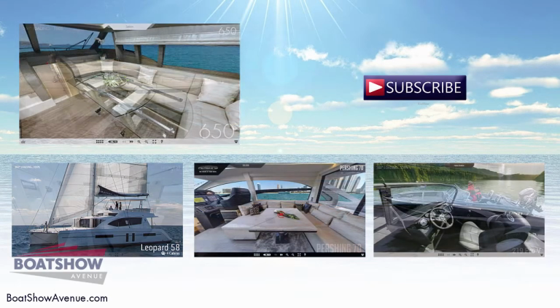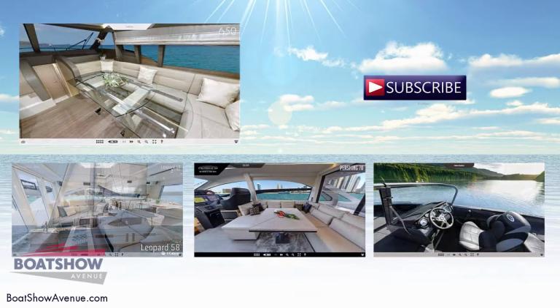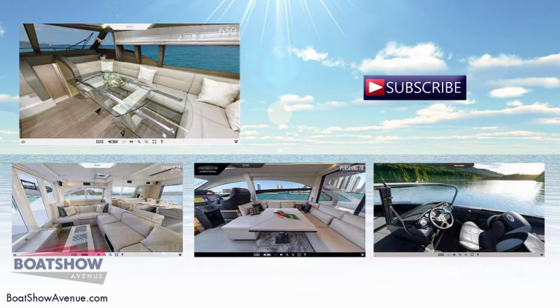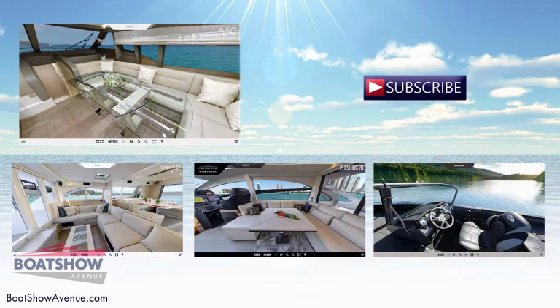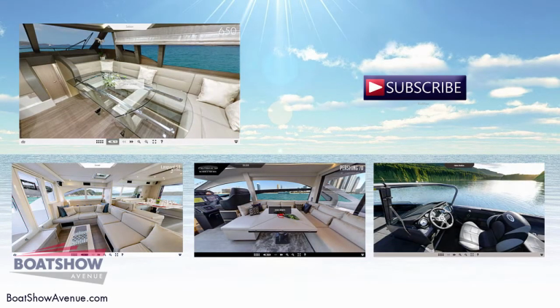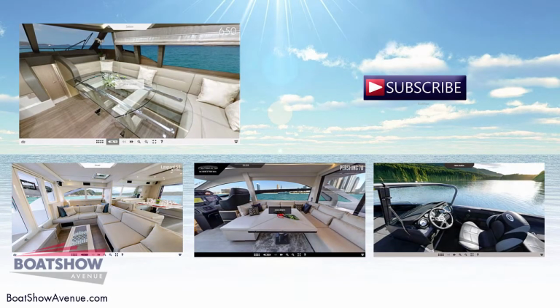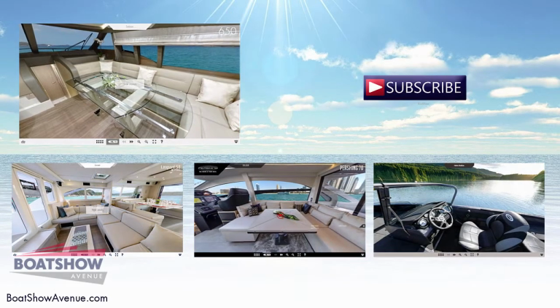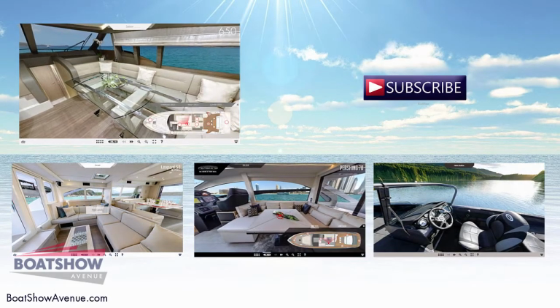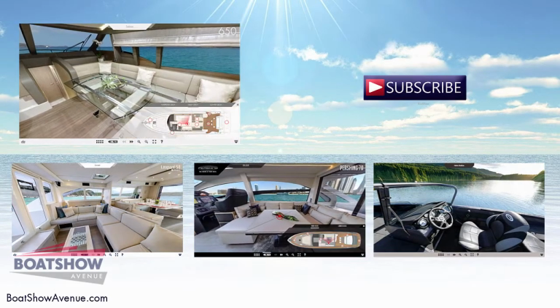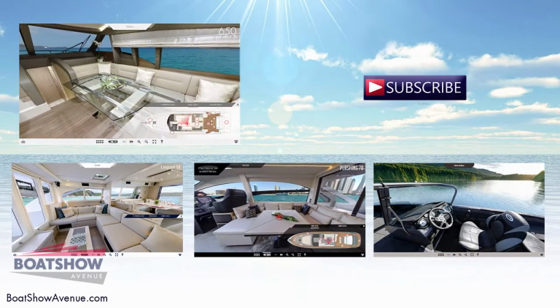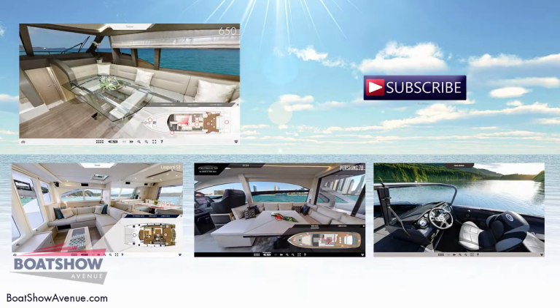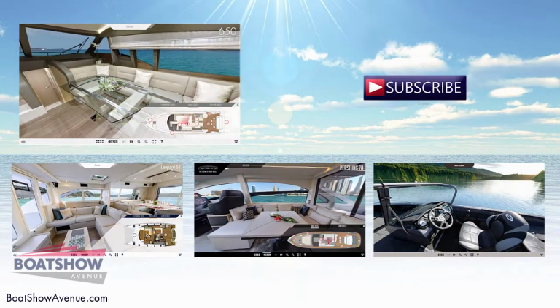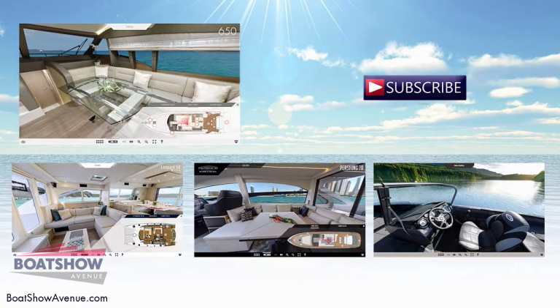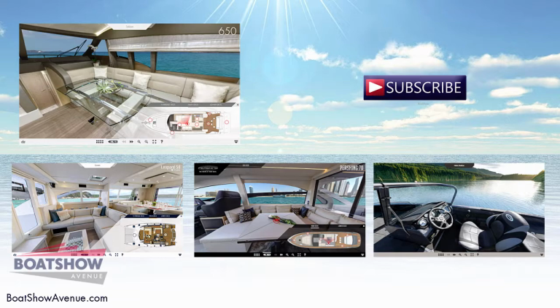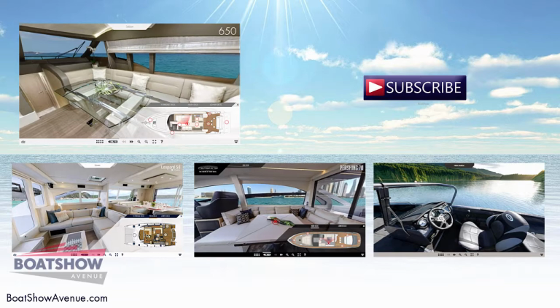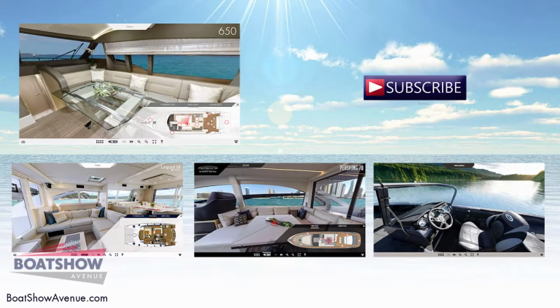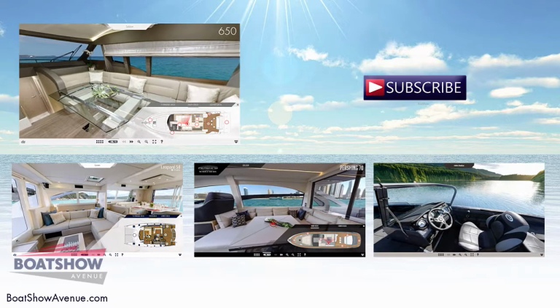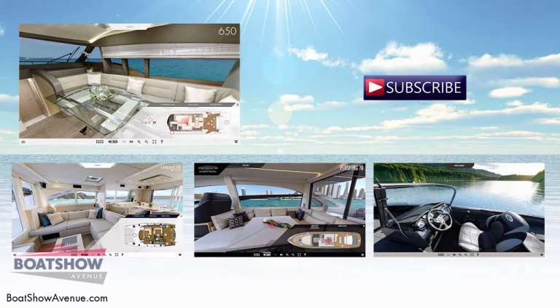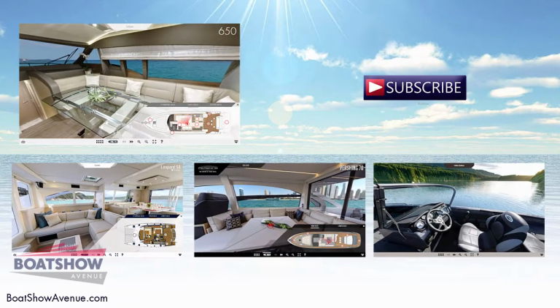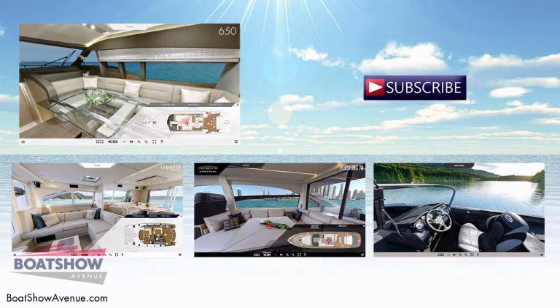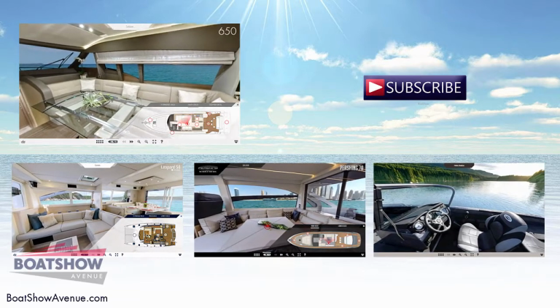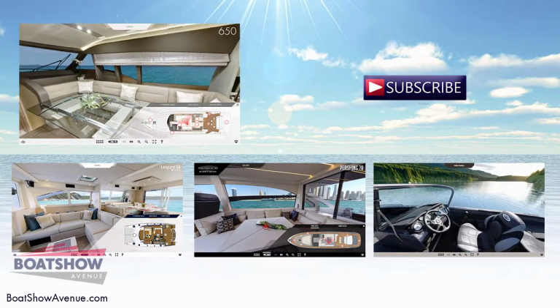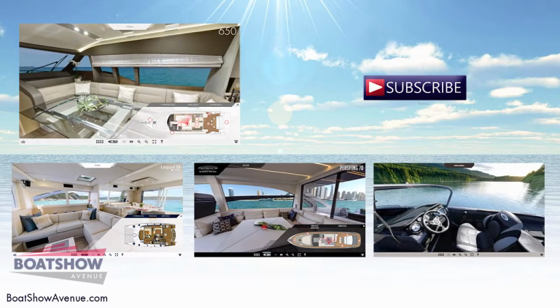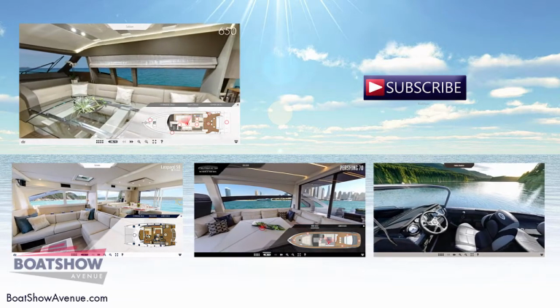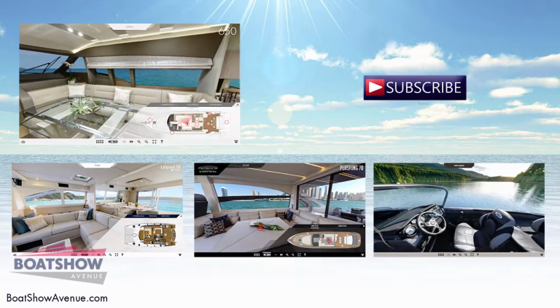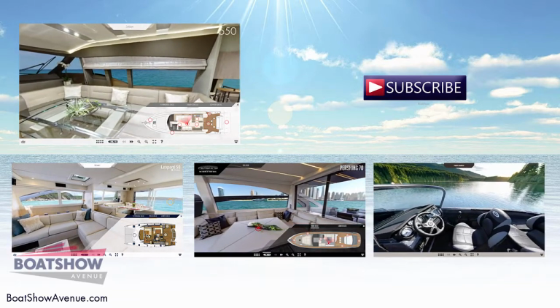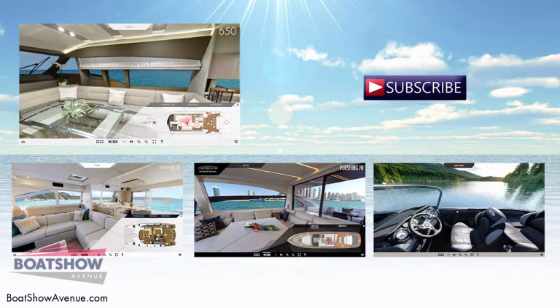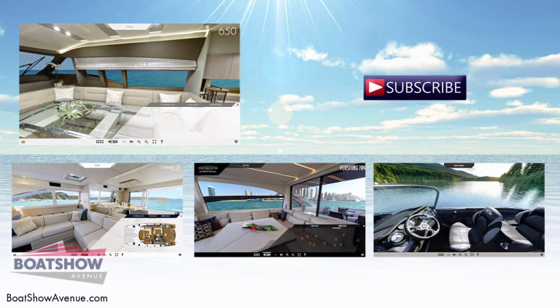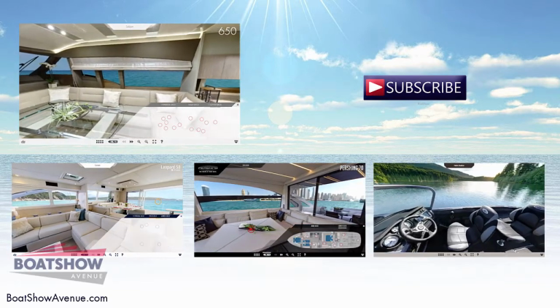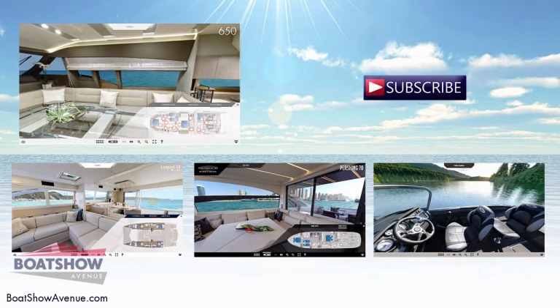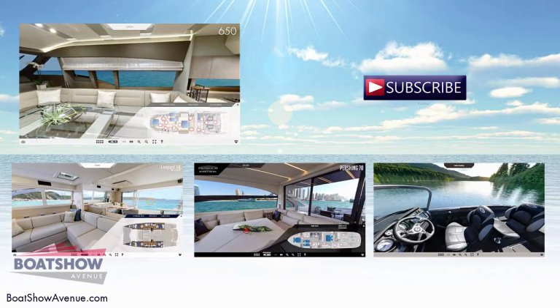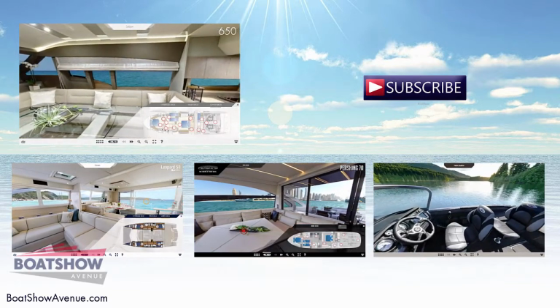We hope you enjoyed this video. Feel free to visit BoatShowAvenue.com for more information and take the opportunity to see more boats on the site.